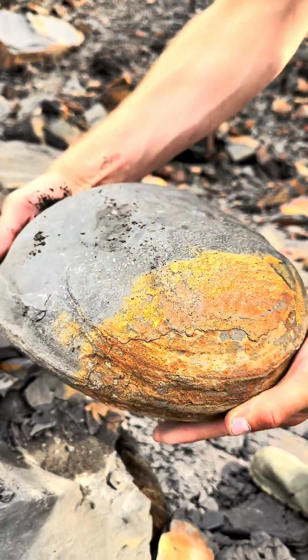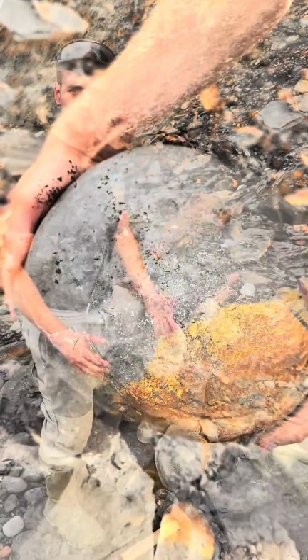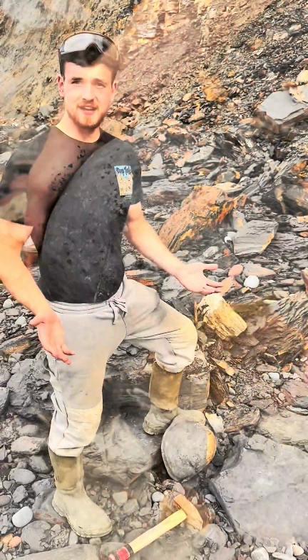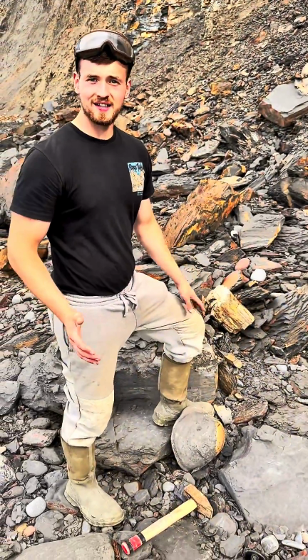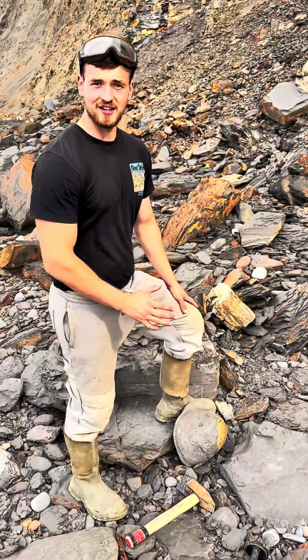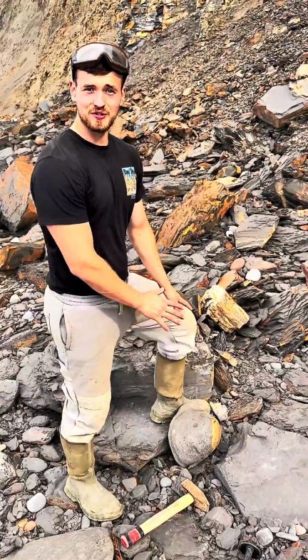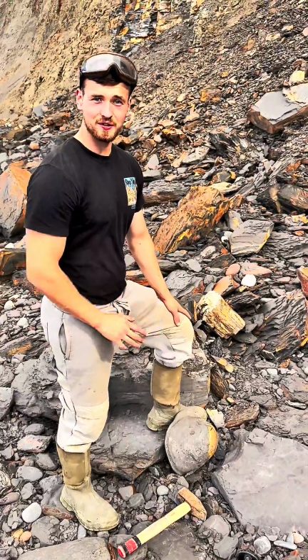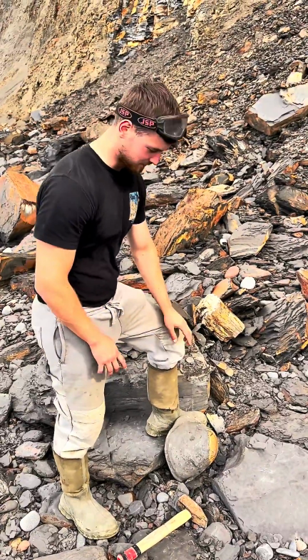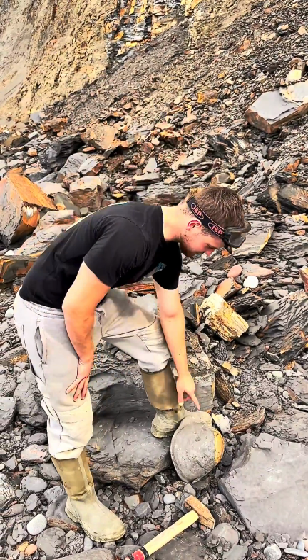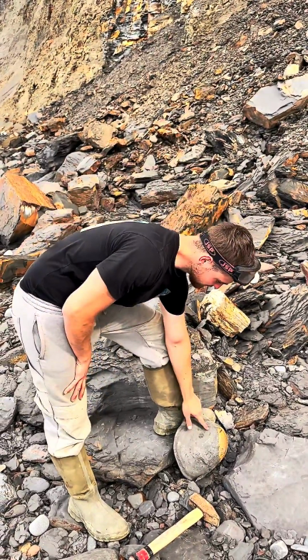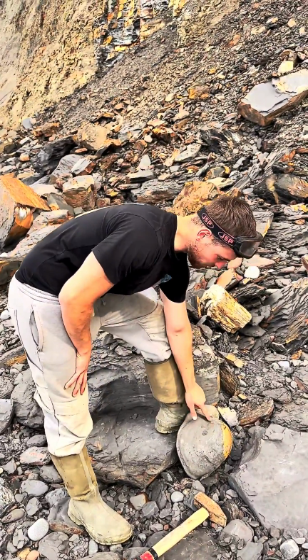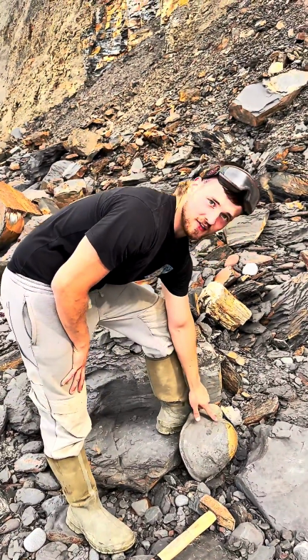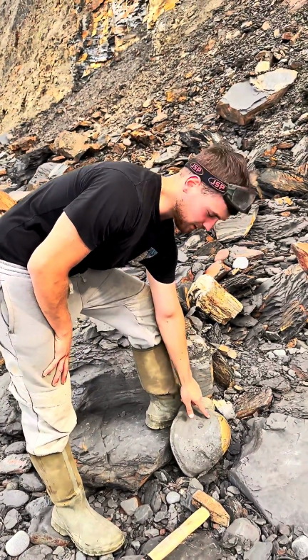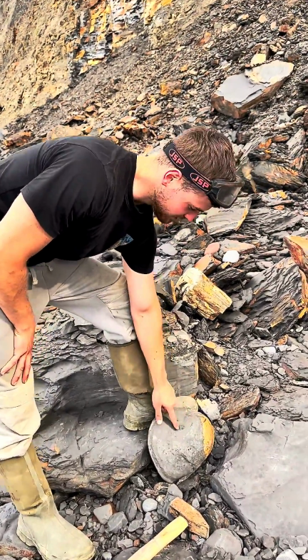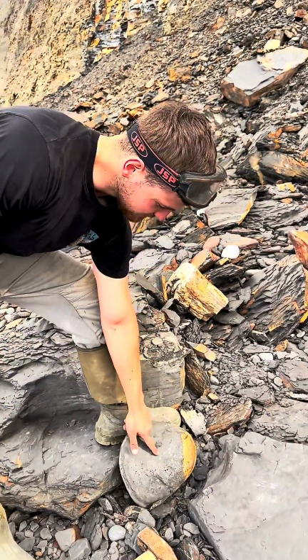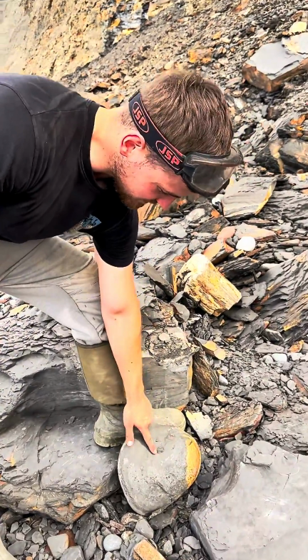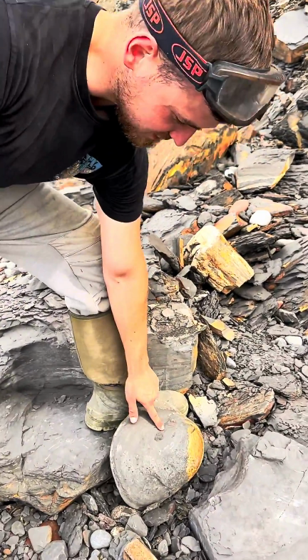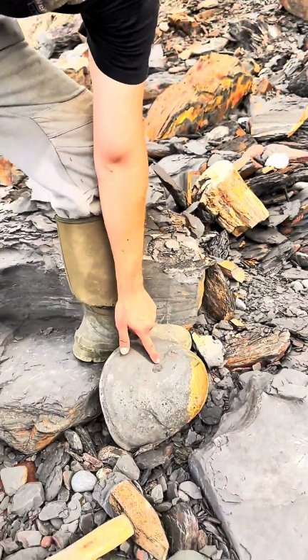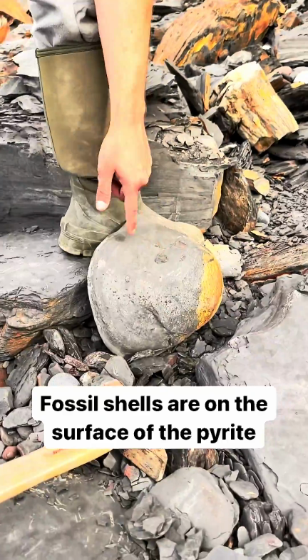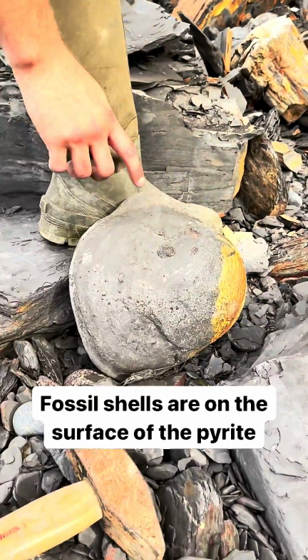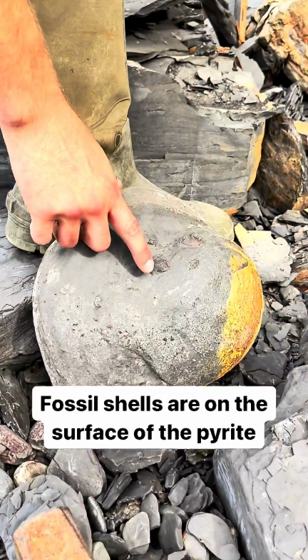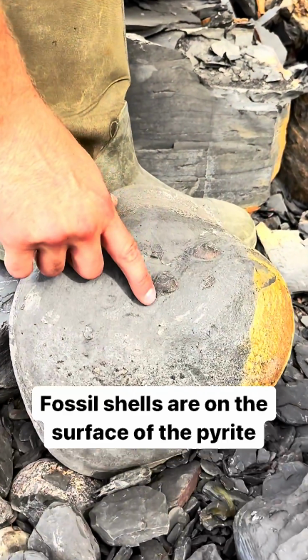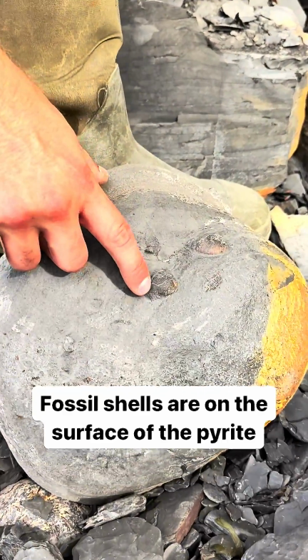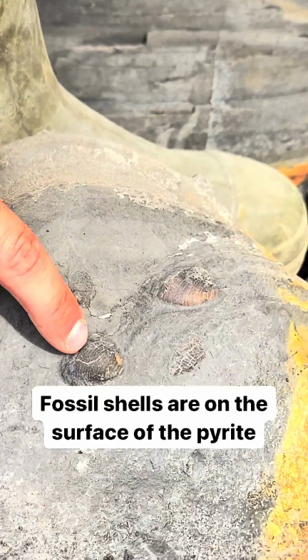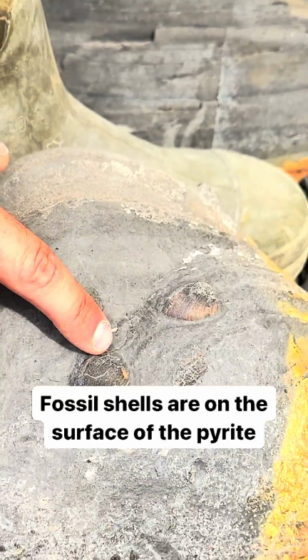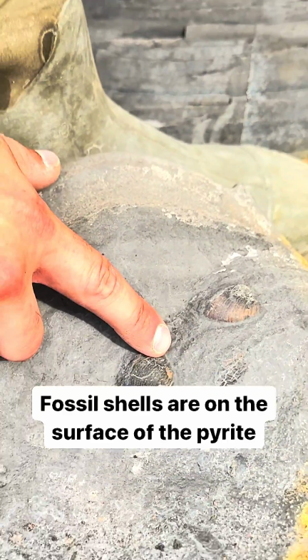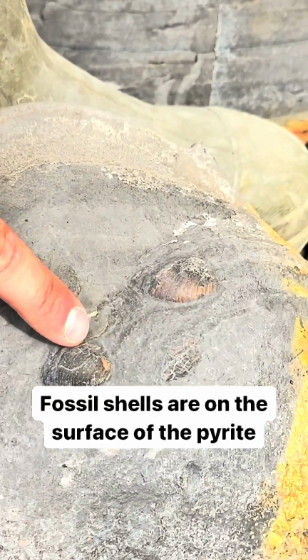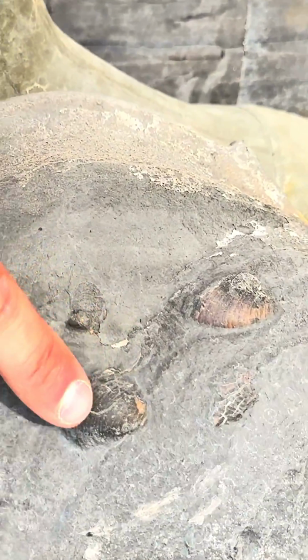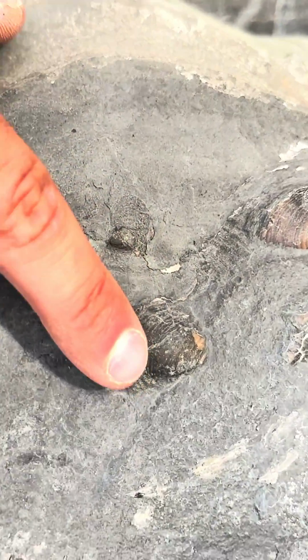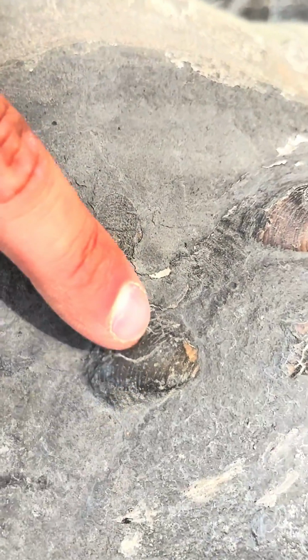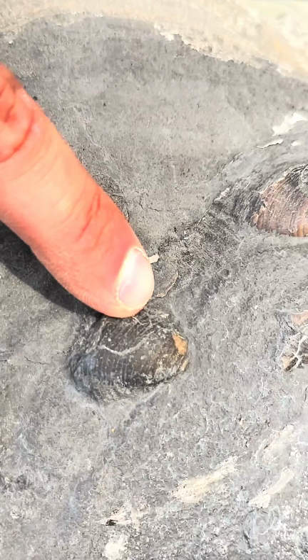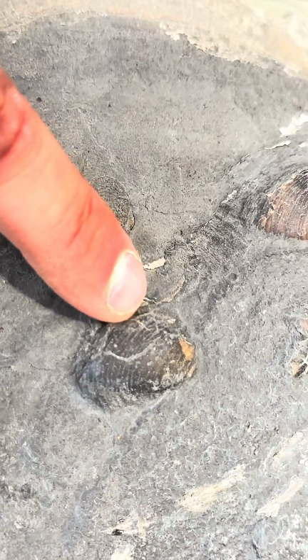We've just extracted that huge nodule and we've noticed some small bivalve shells just on the surface of the module. See the really fine detail of the shell just on the outer surface there.